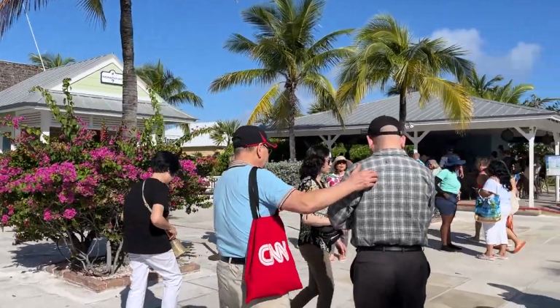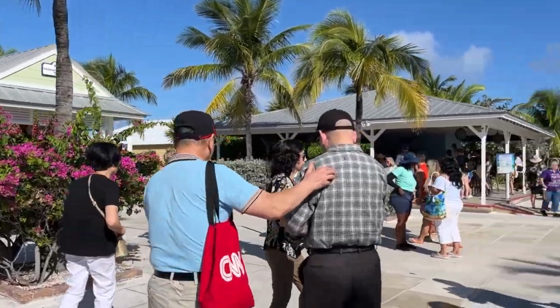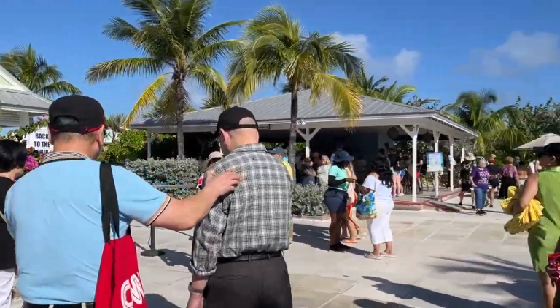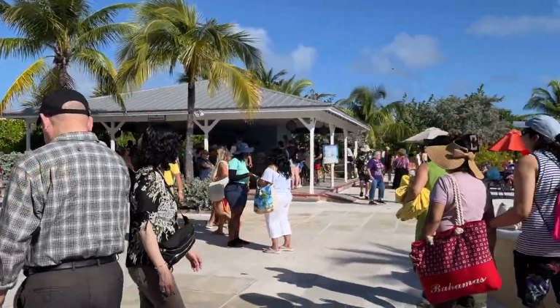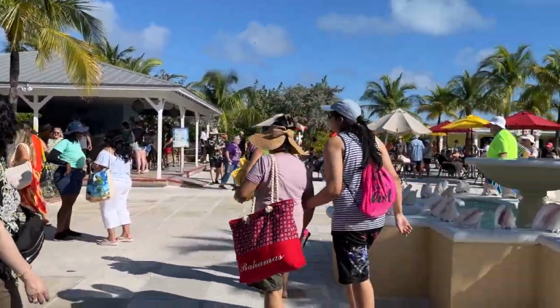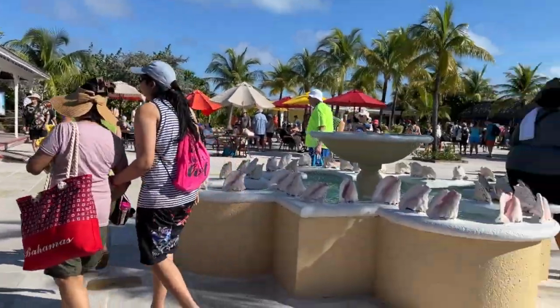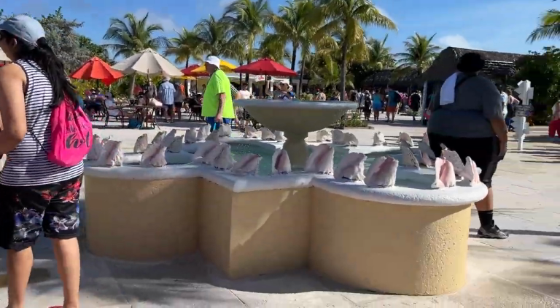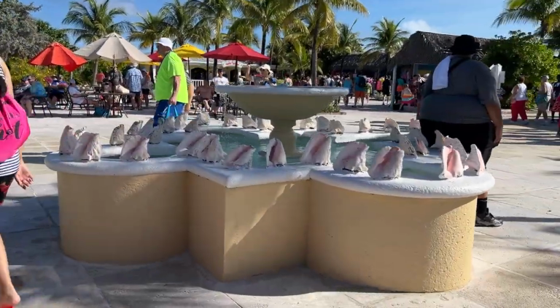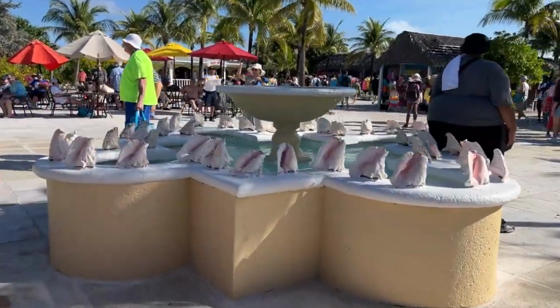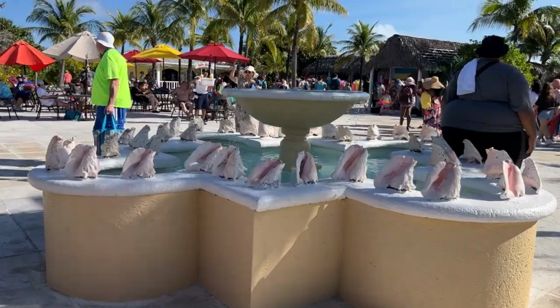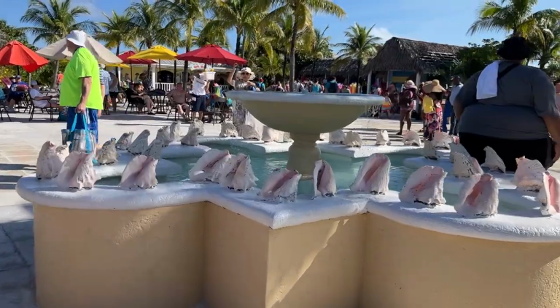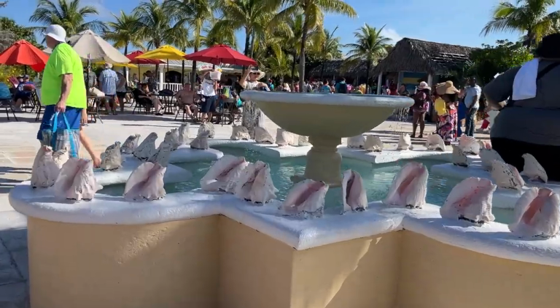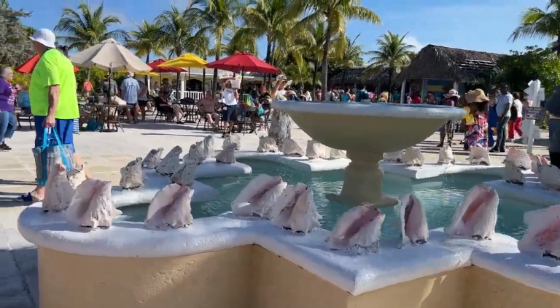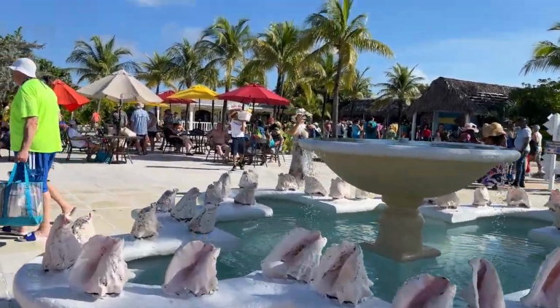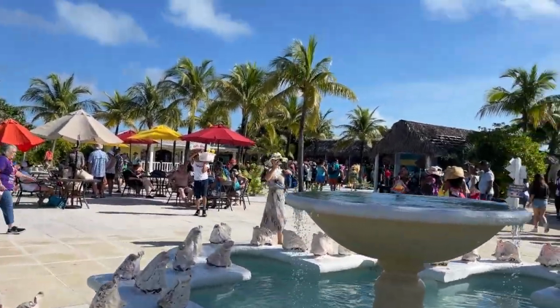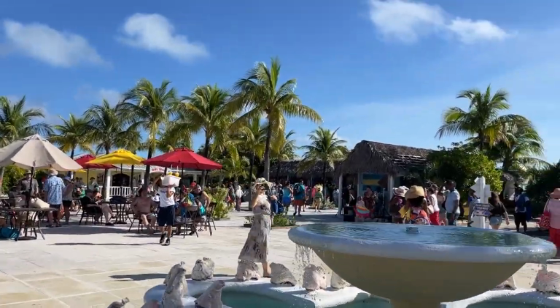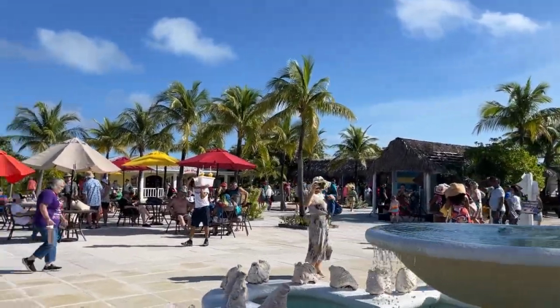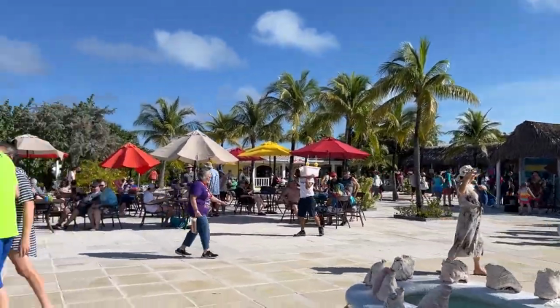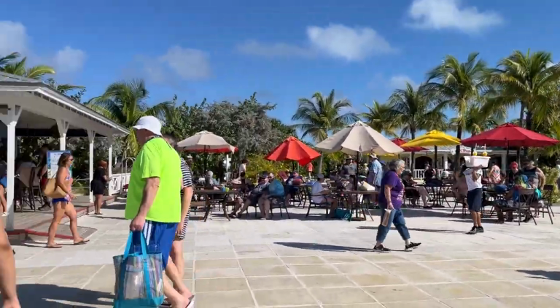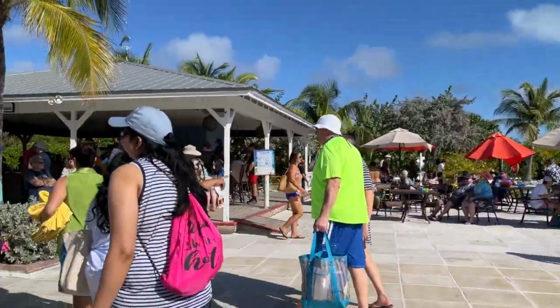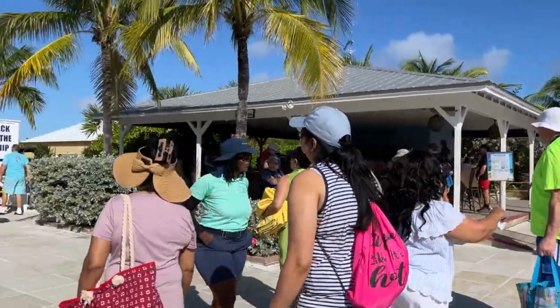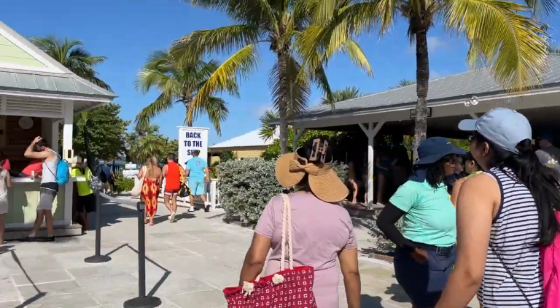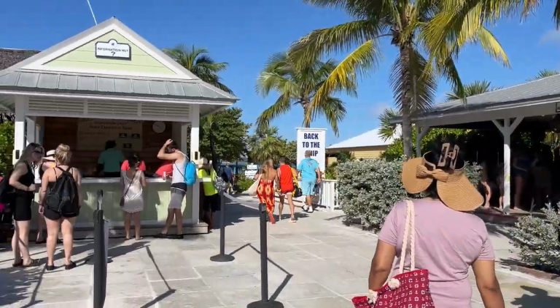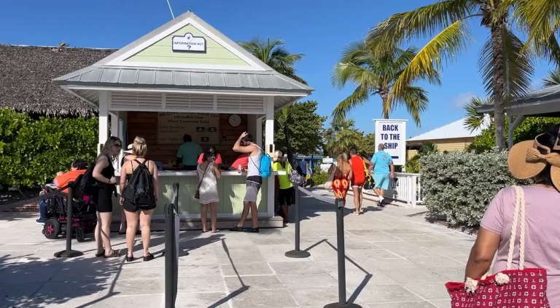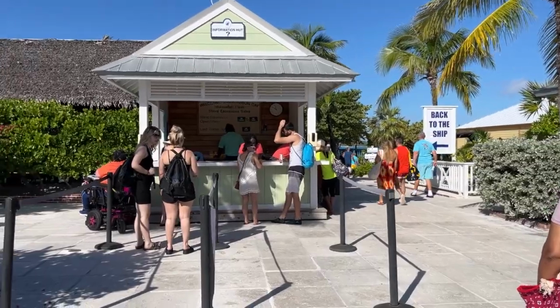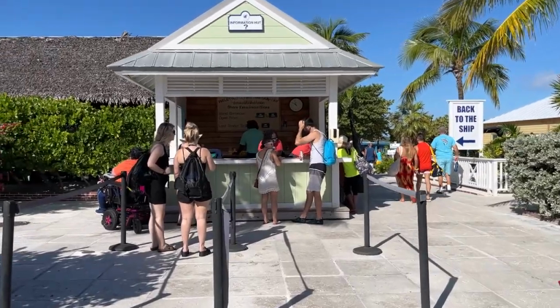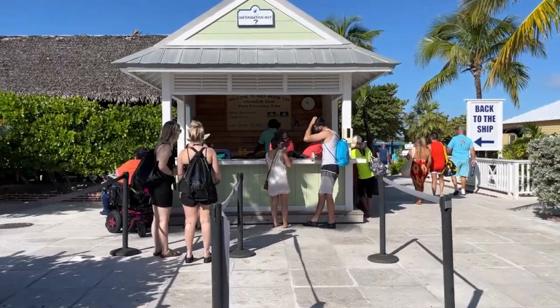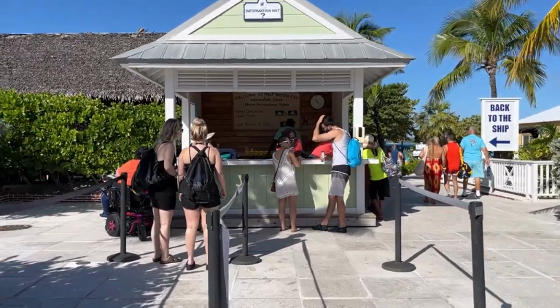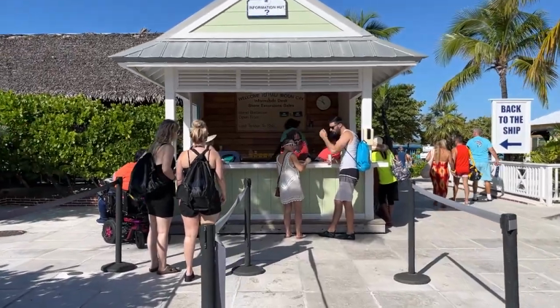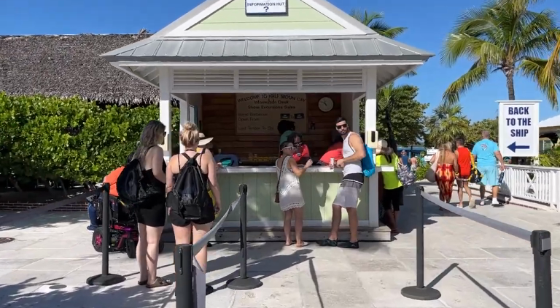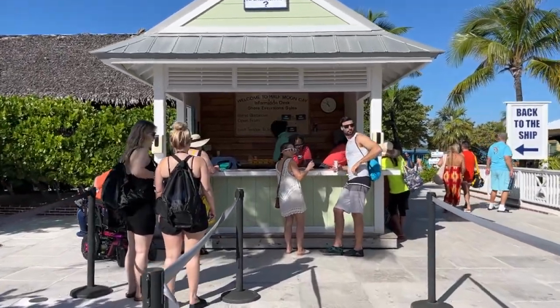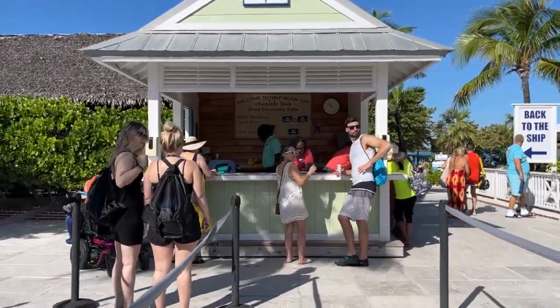That way you don't have to wake up early and get off the ship at a certain time. We can just sleep in, go over to the island whenever we feel like via the water shuttles, and enjoy a nice lazy beach day — but not get burned because we have our clamshell rentals.